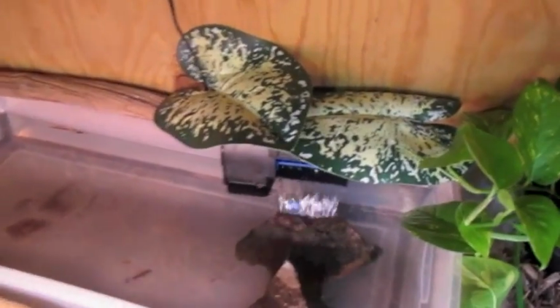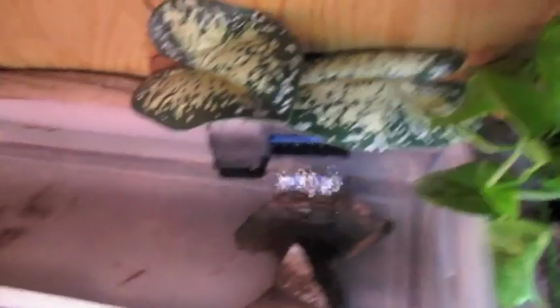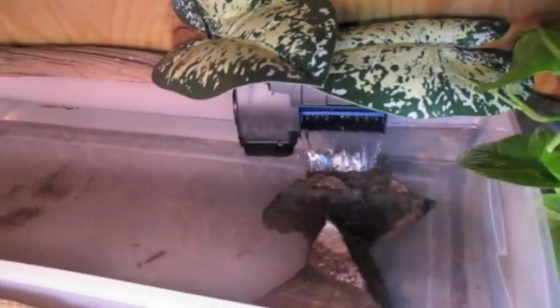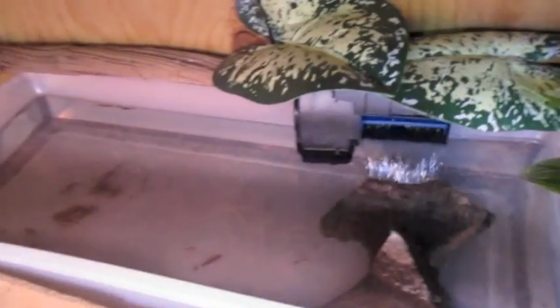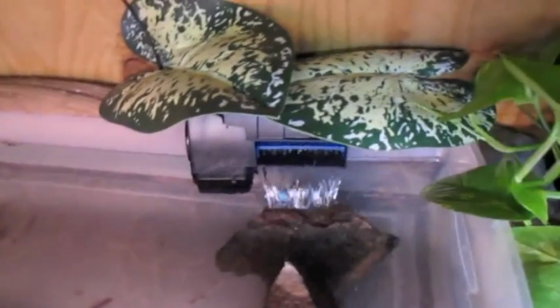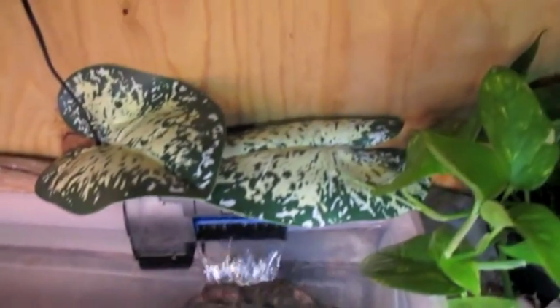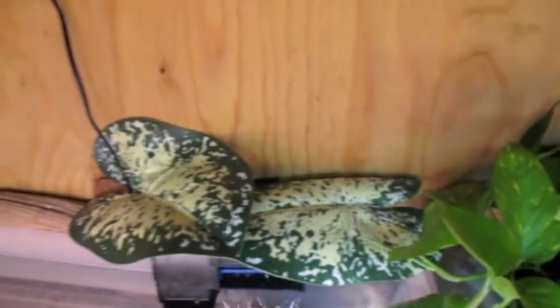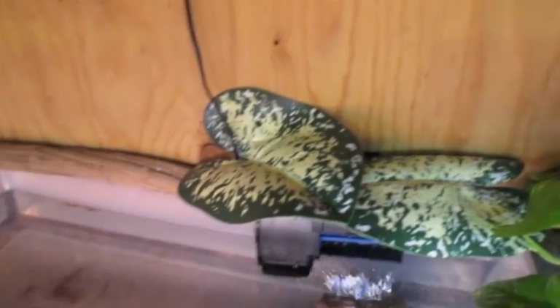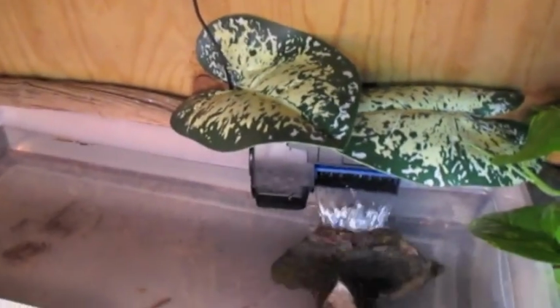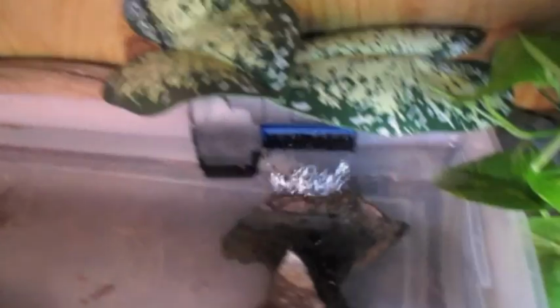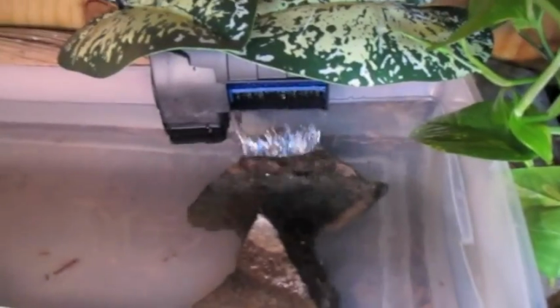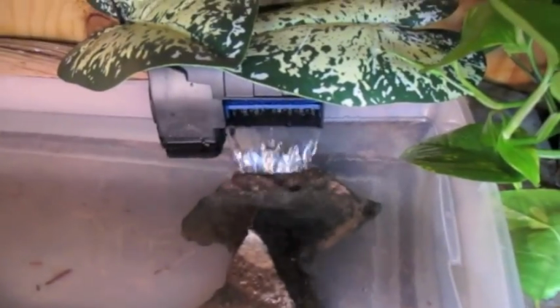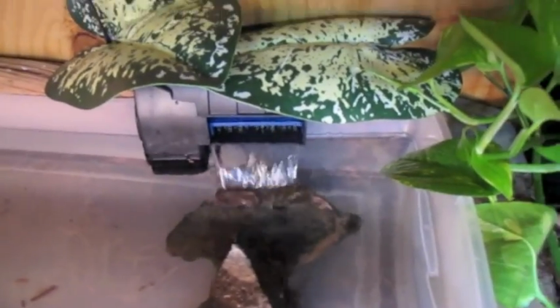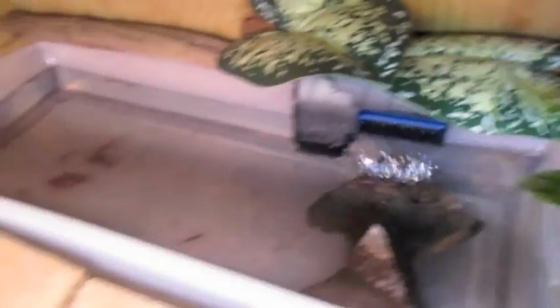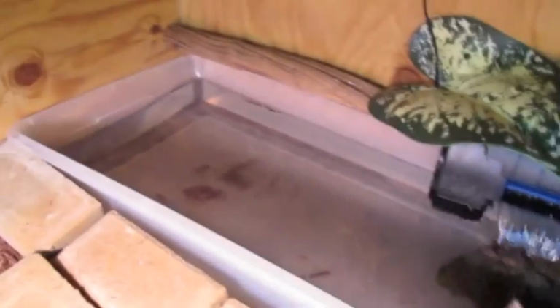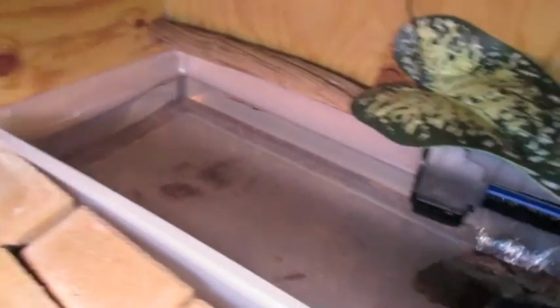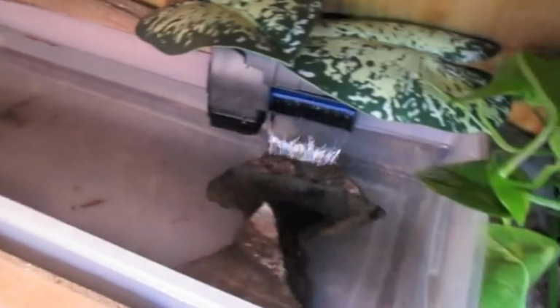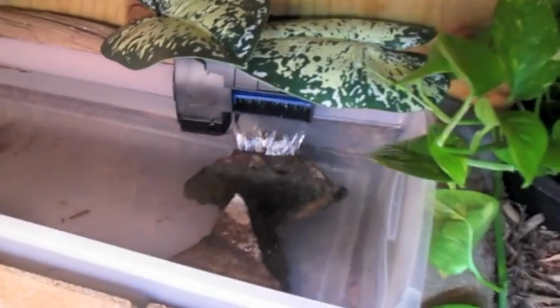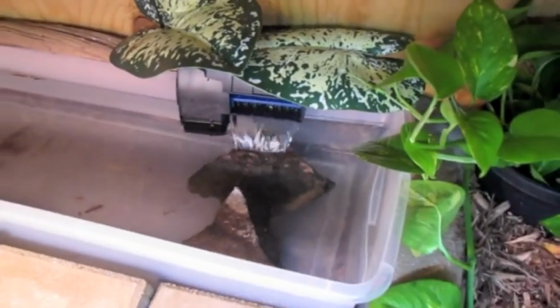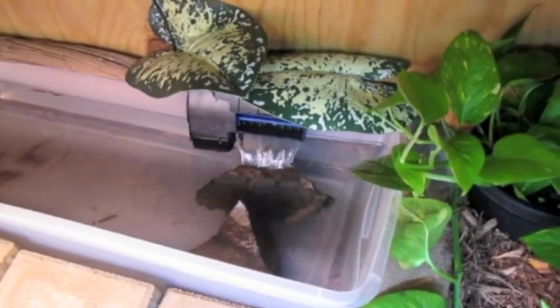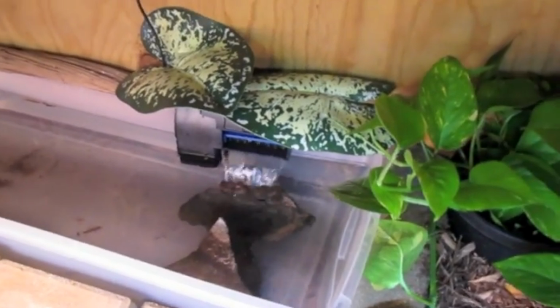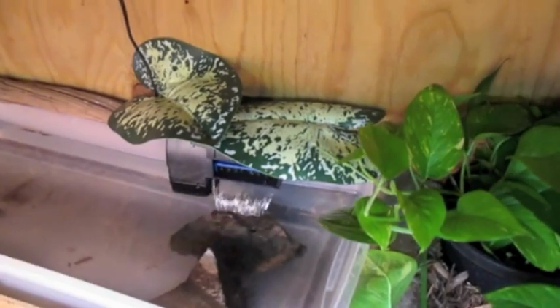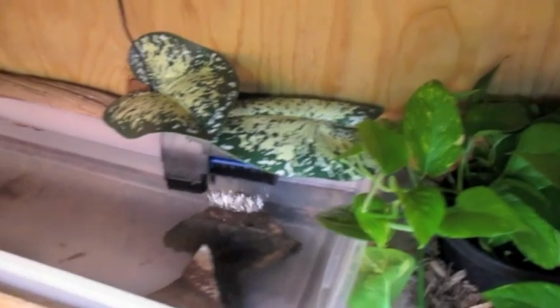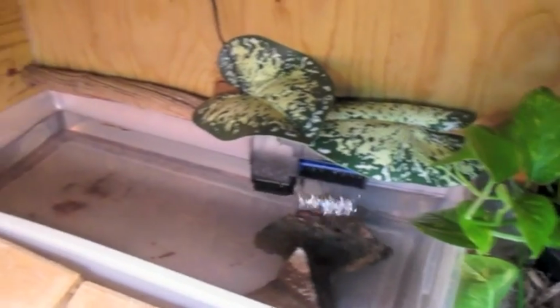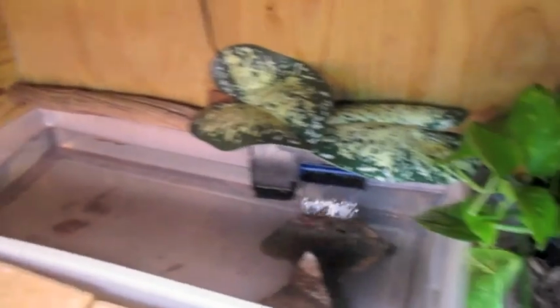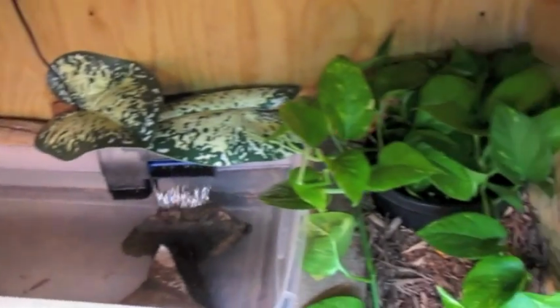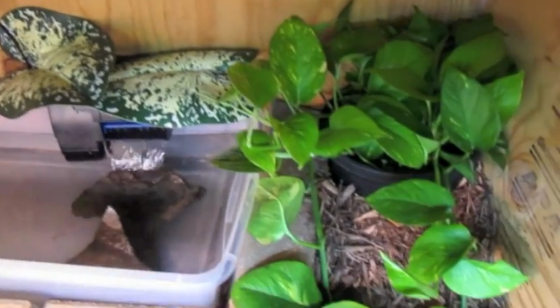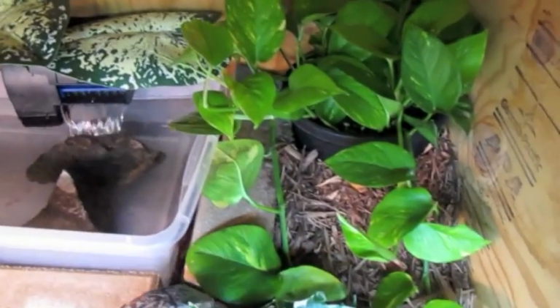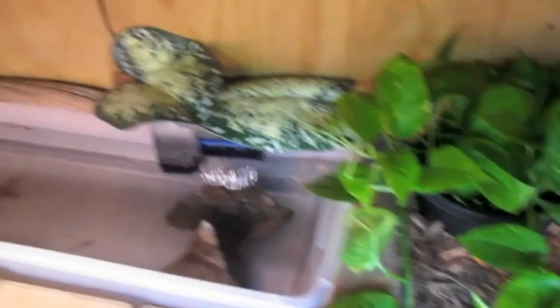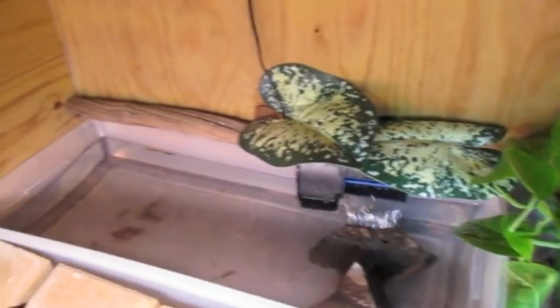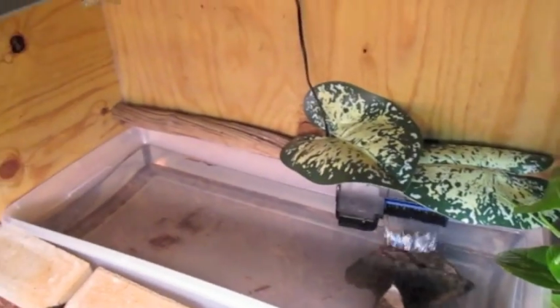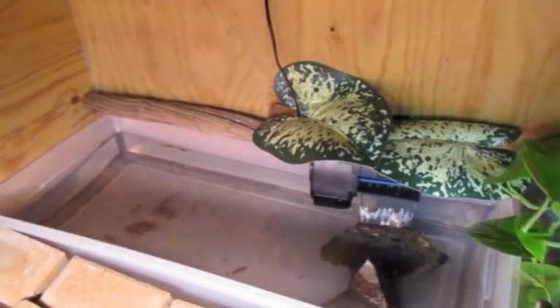Amazingly they haven't eaten it up yet. Then I got this little waterfall going on over here, some rocks in there so they can climb in and out. I don't even know how many gallons that is but you can see it's probably like maybe 3 feet long.